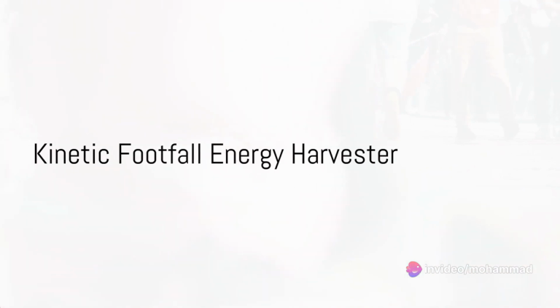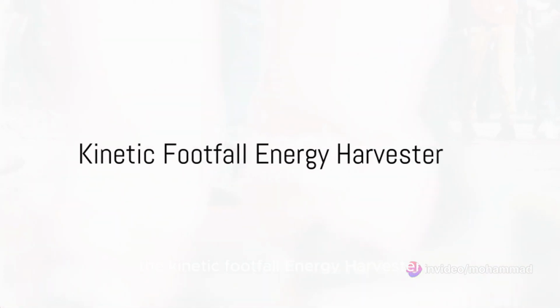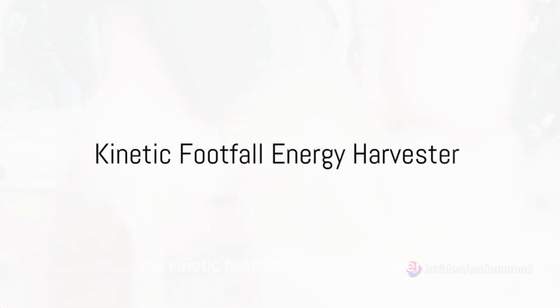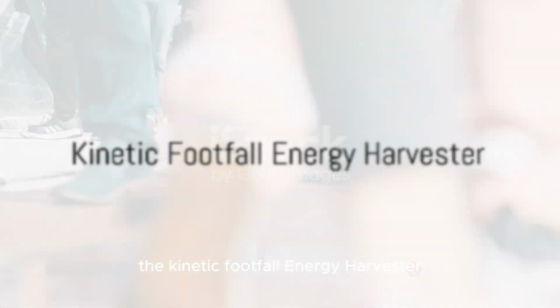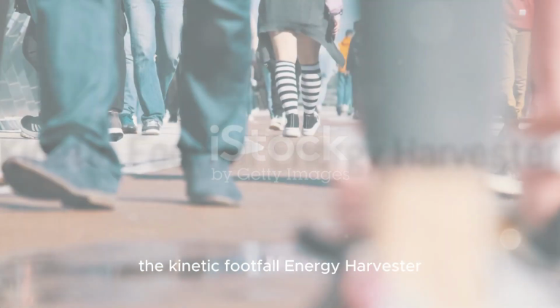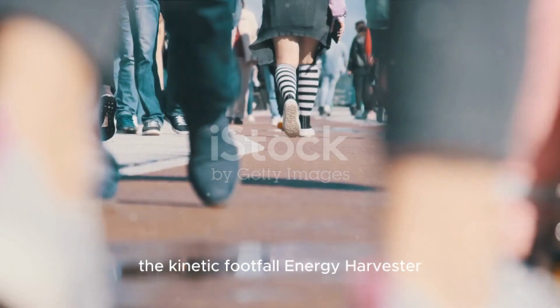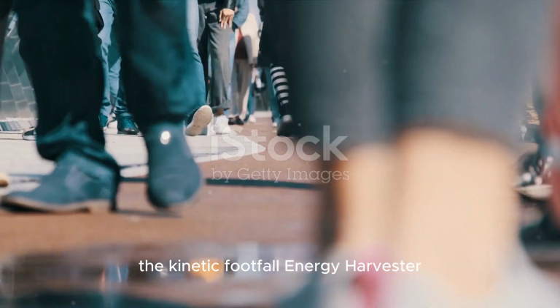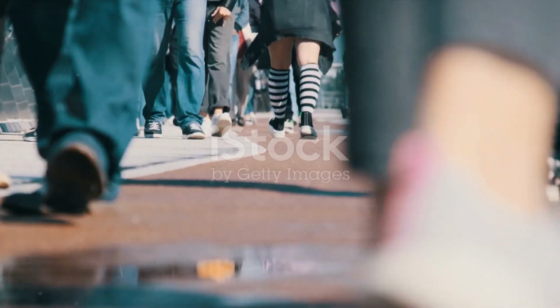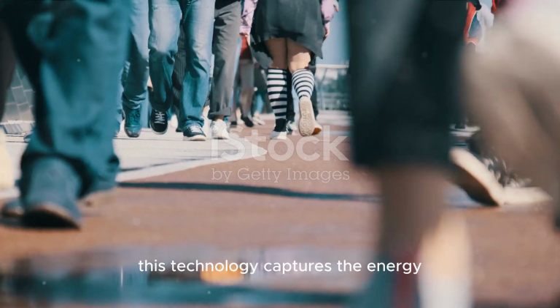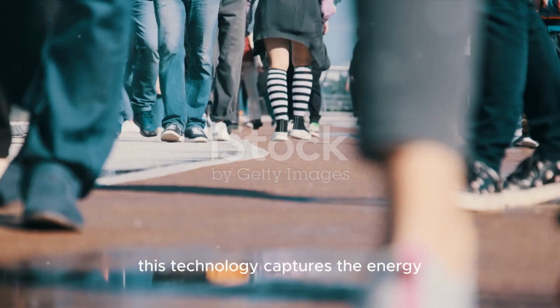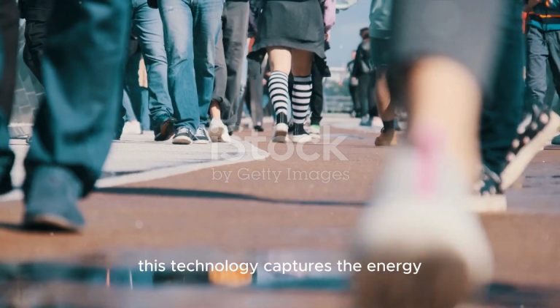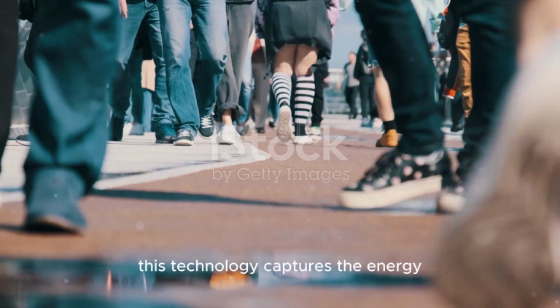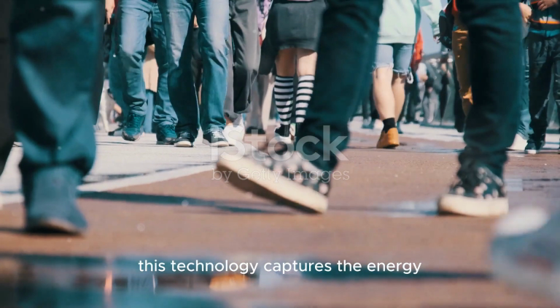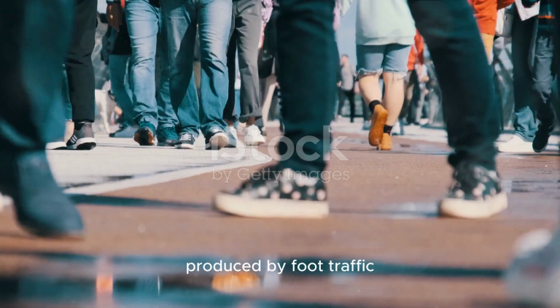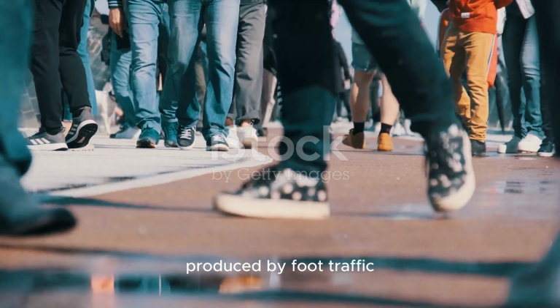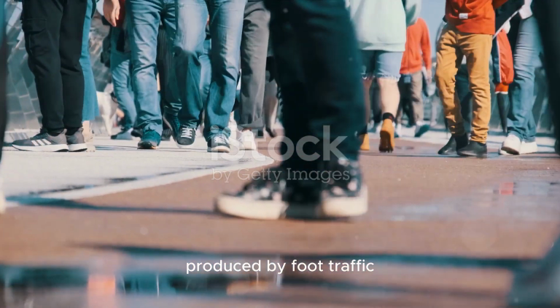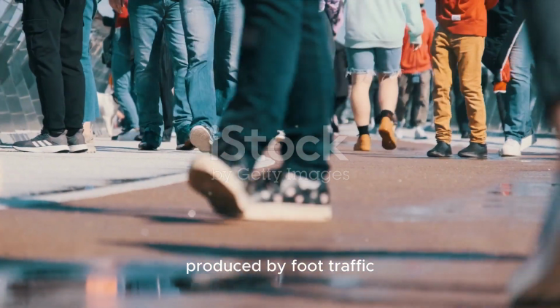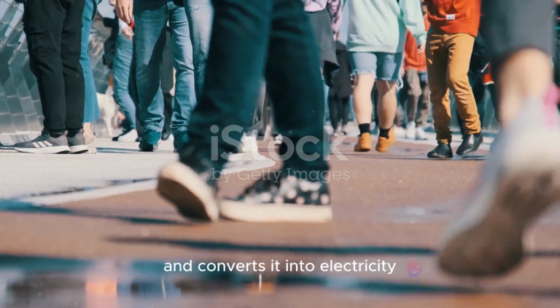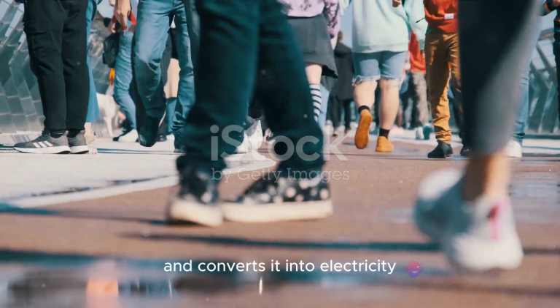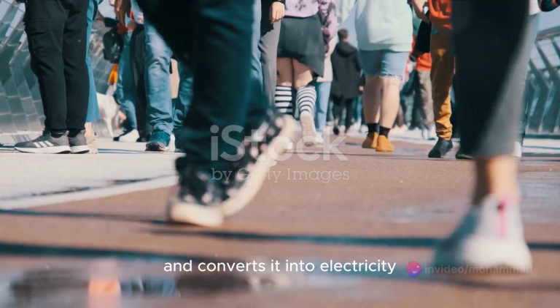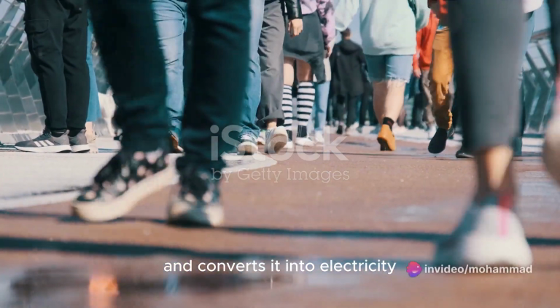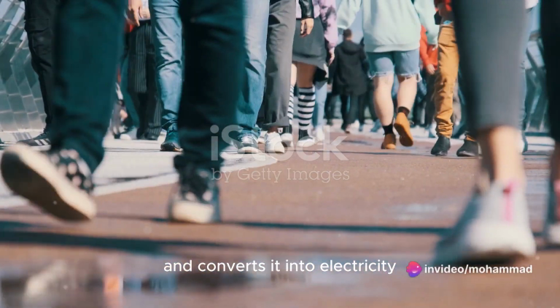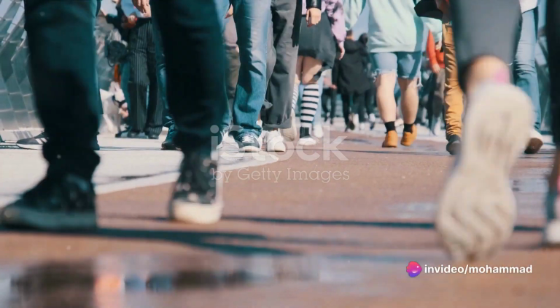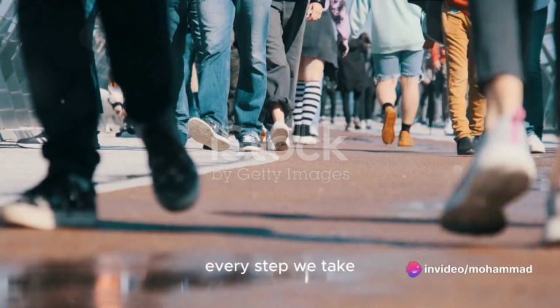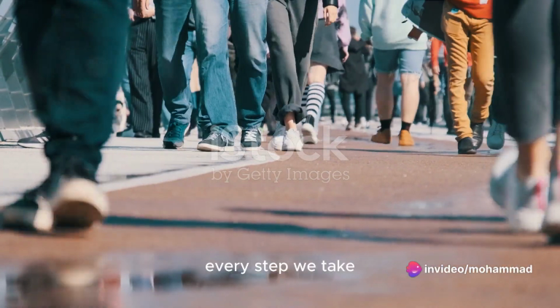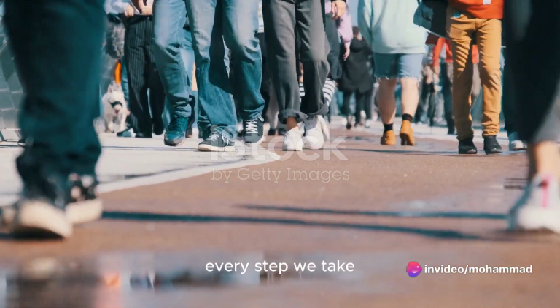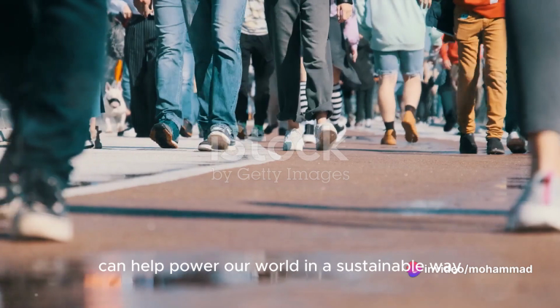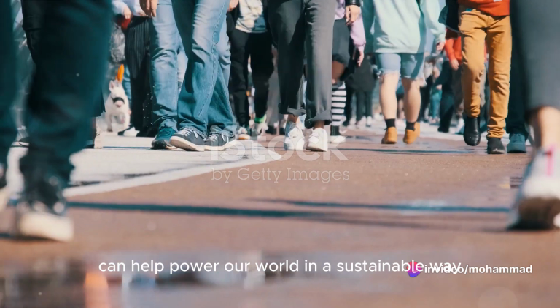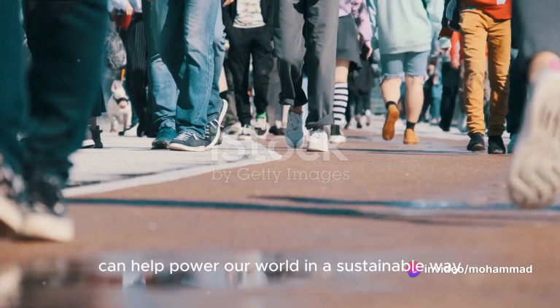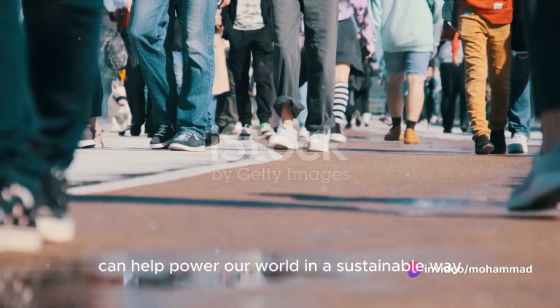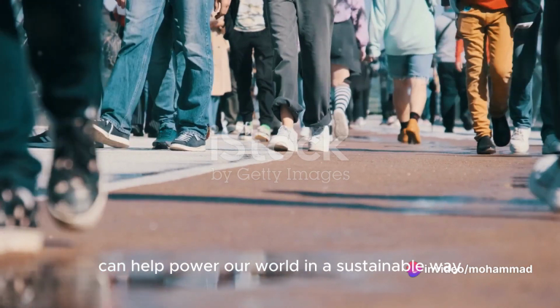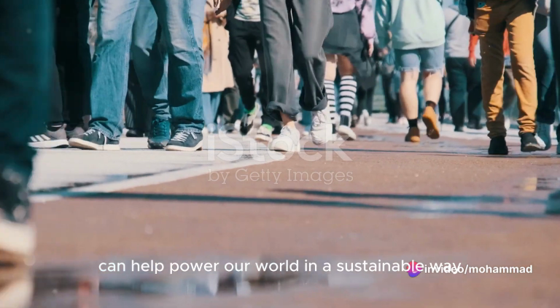Coming in at number 3, the Kinetic Footfall Energy Harvester. This technology captures the energy produced by foot traffic and converts it into electricity. Every step we take can help power our world in a sustainable way.